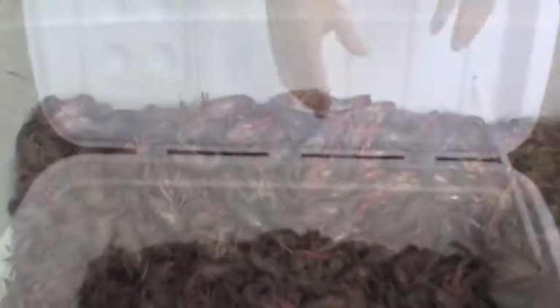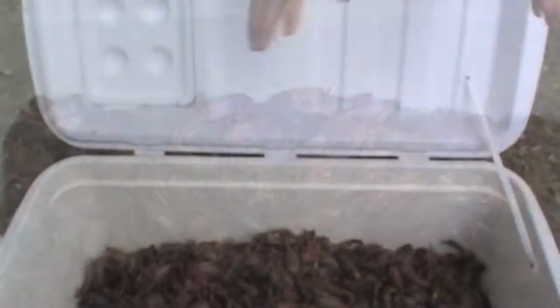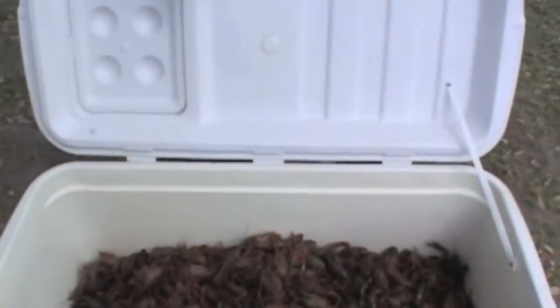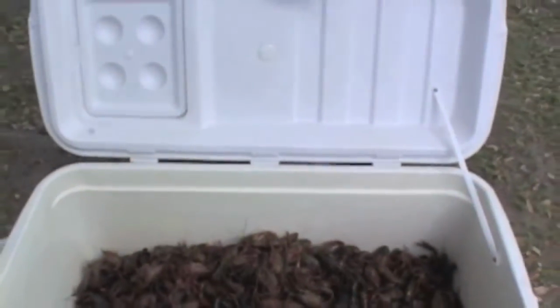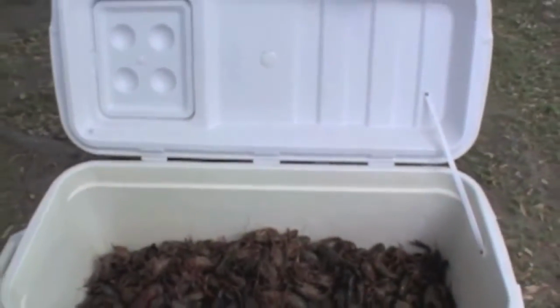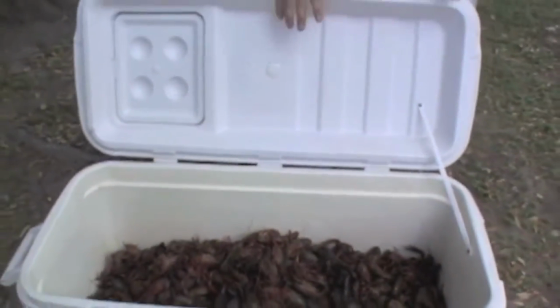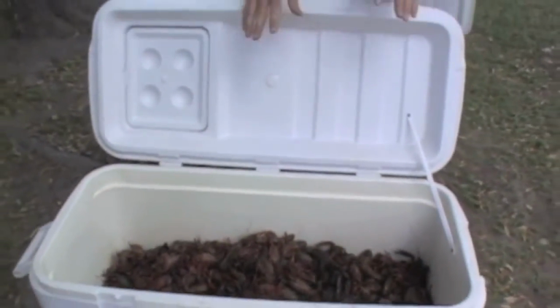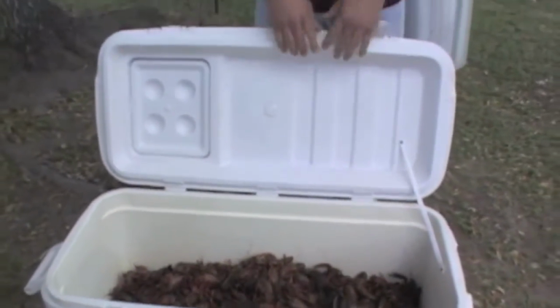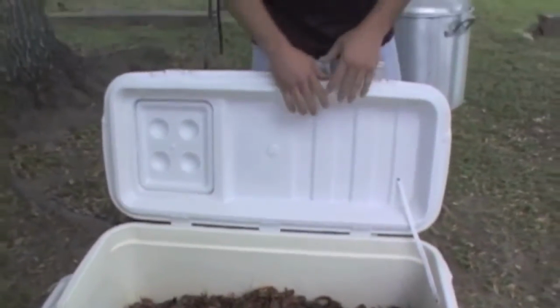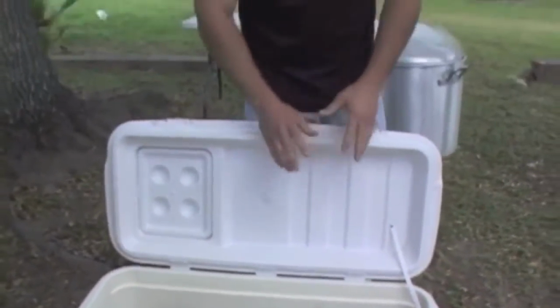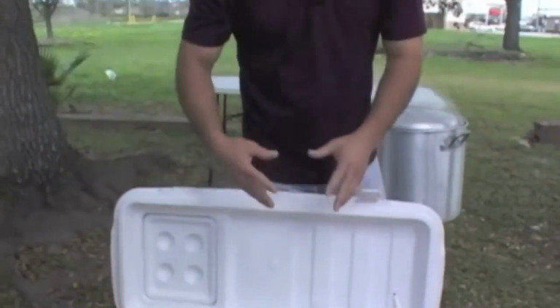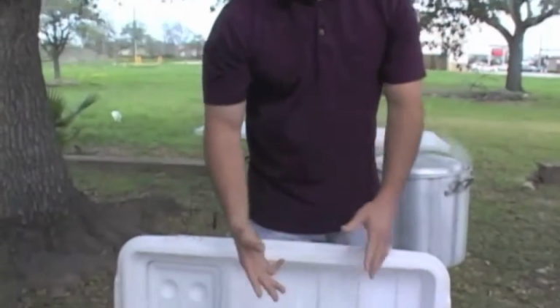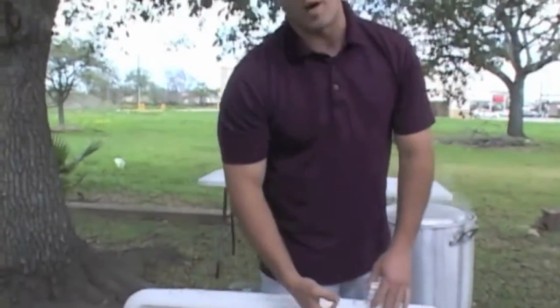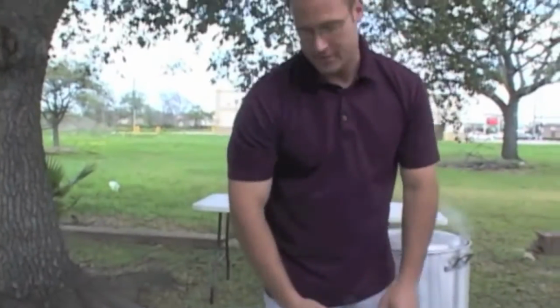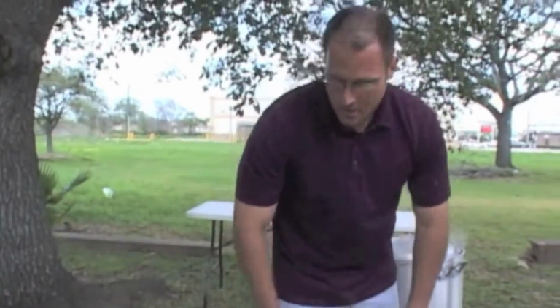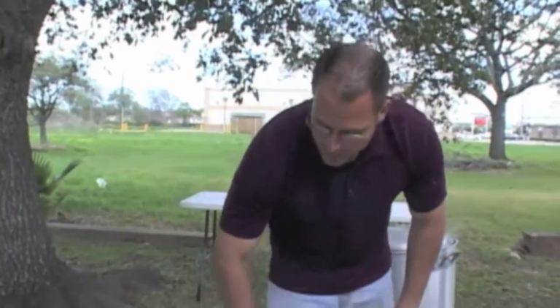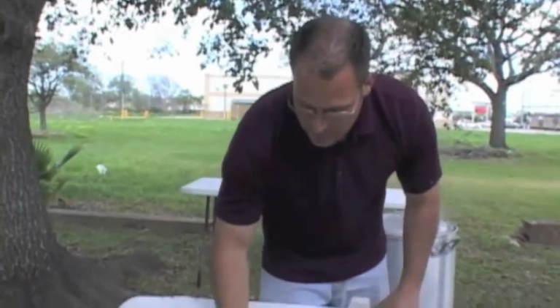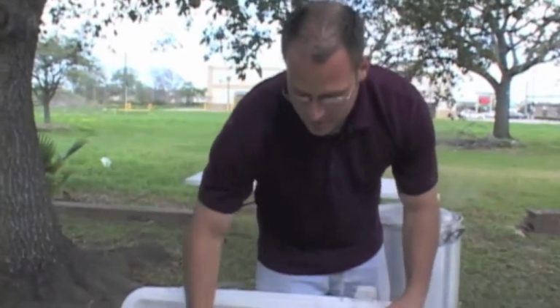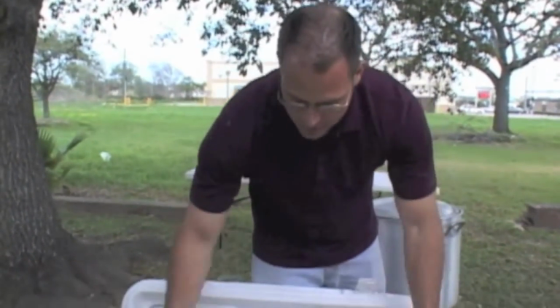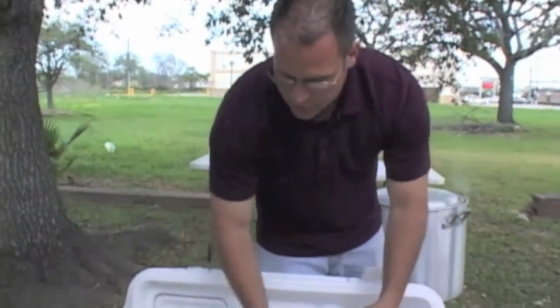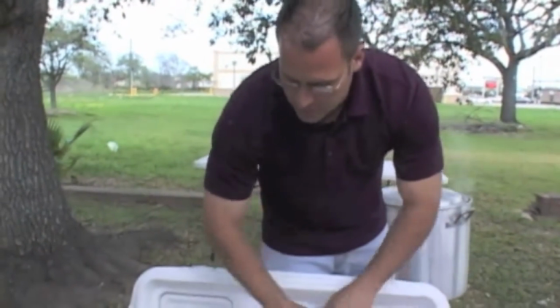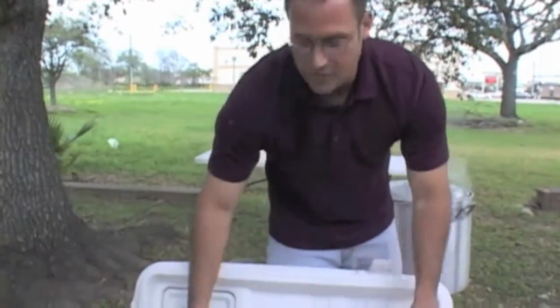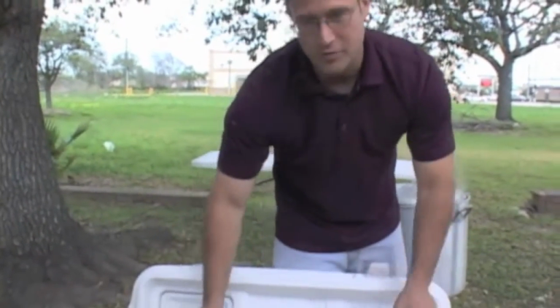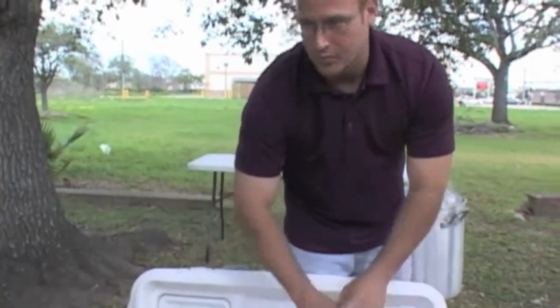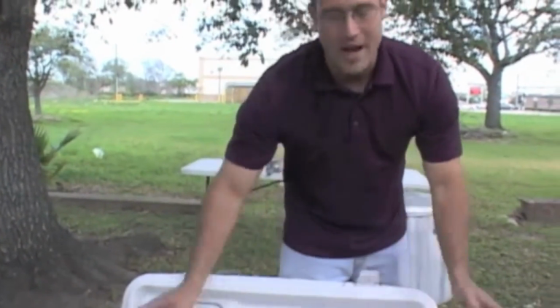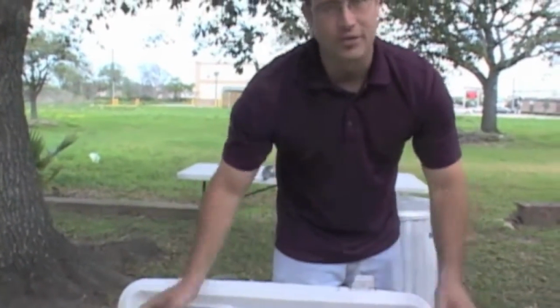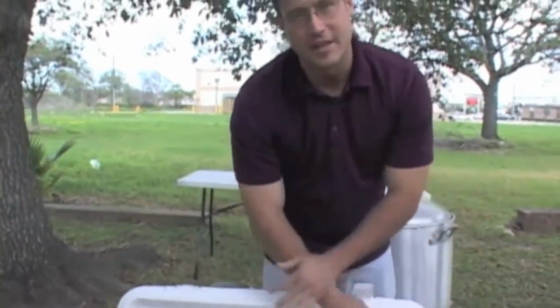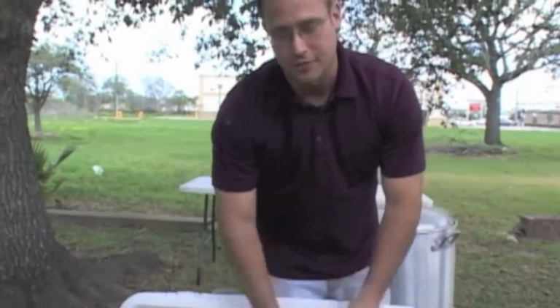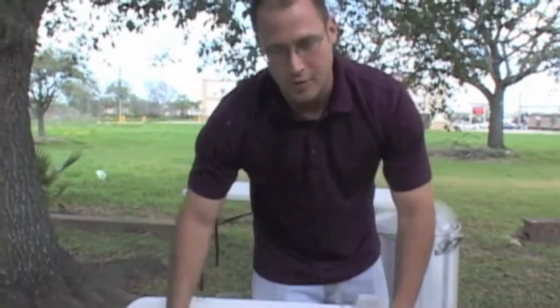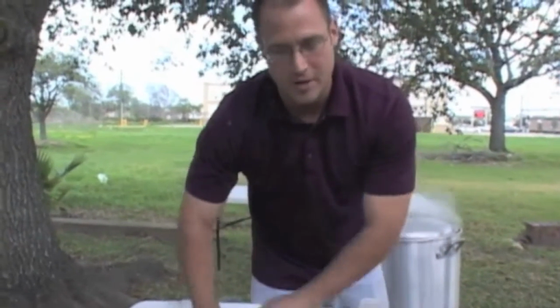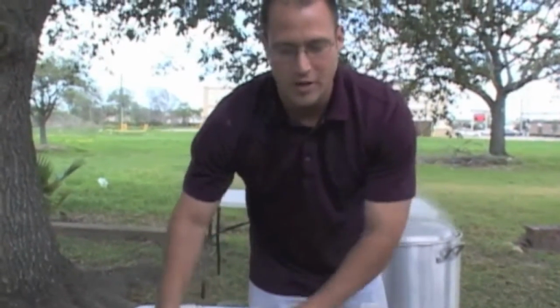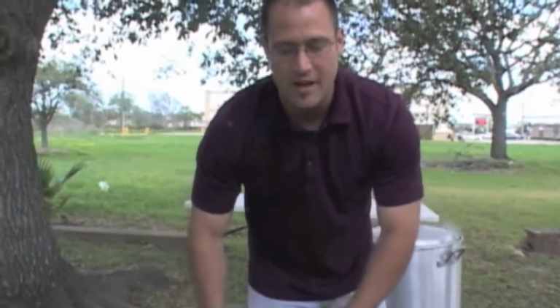These crawfish are already purged. Purging means we take them, clean them in fresh water for about 20 to 30 minutes. We actually do this twice — take them out, go through them, make sure there's no grass or anything that comes from the swamp, get it all cleaned out.